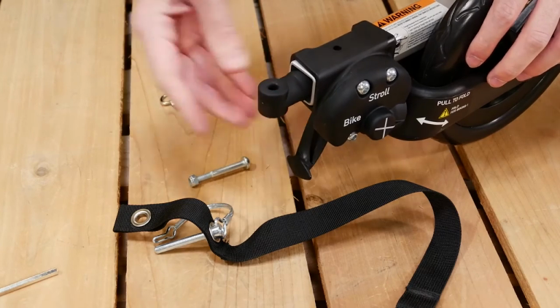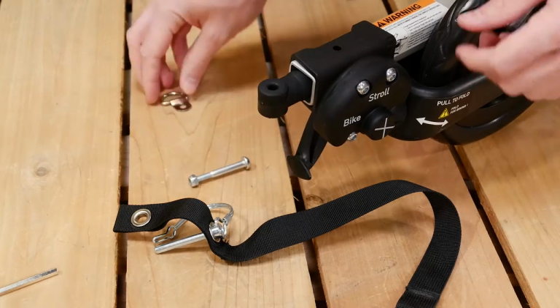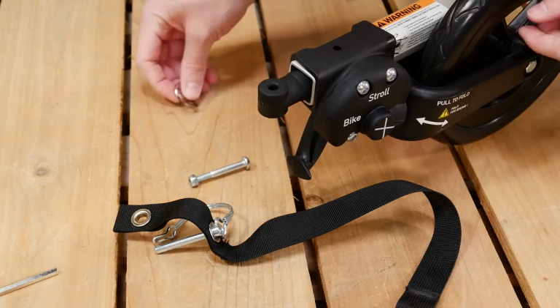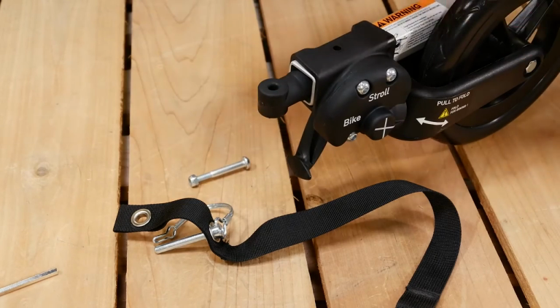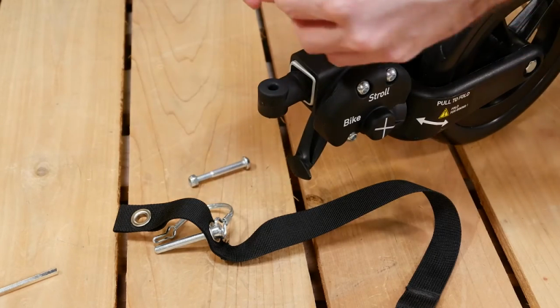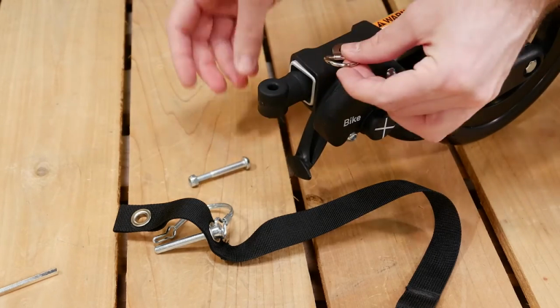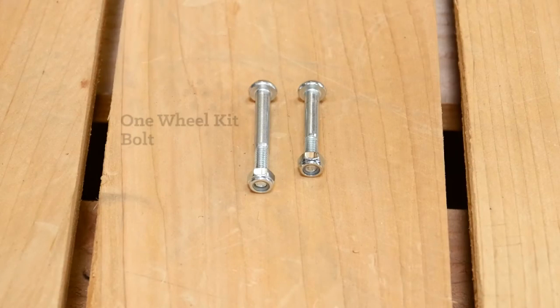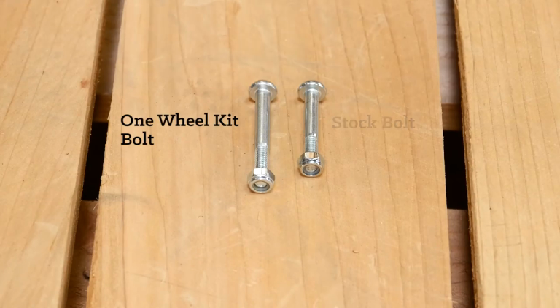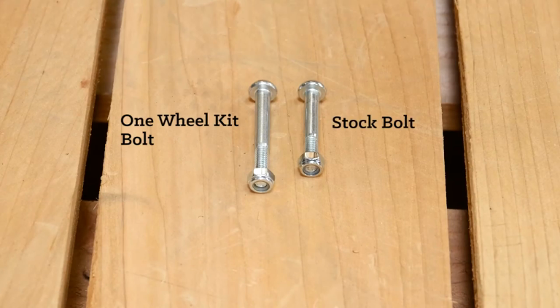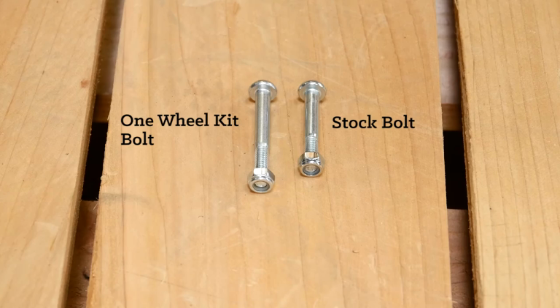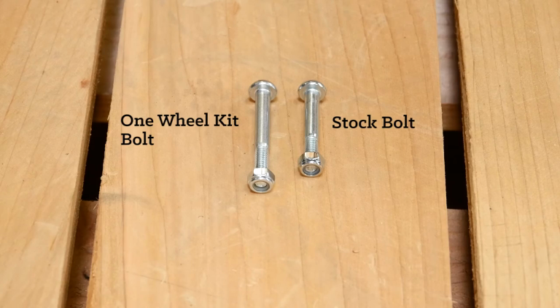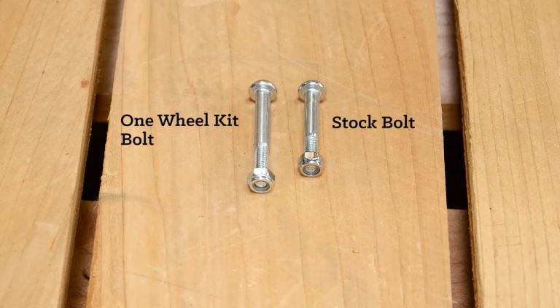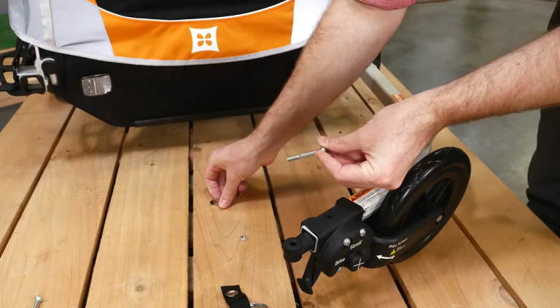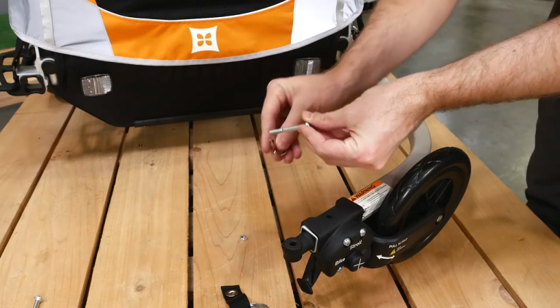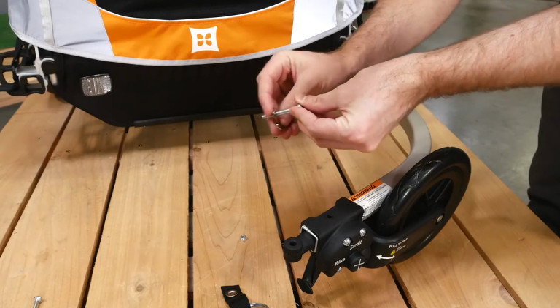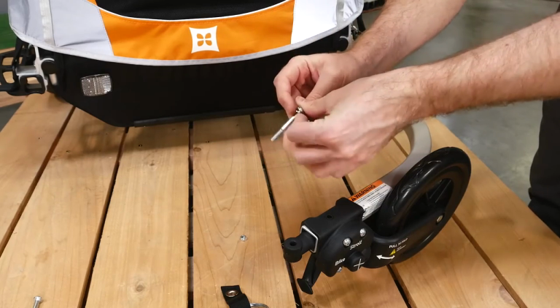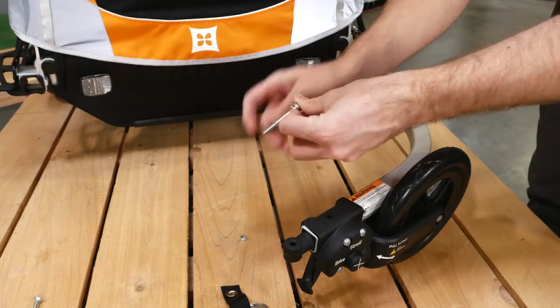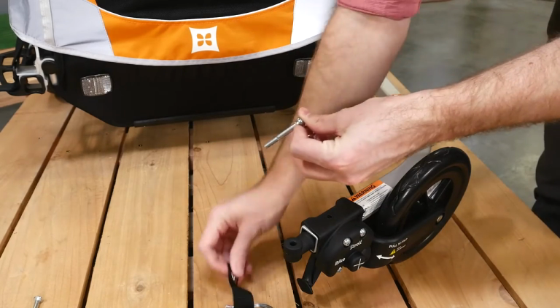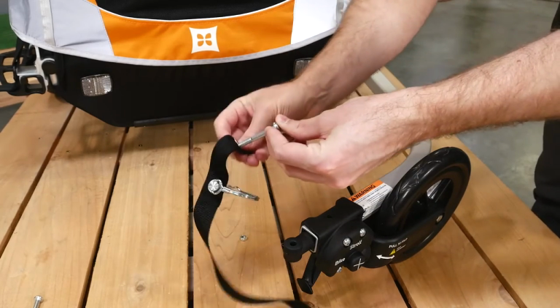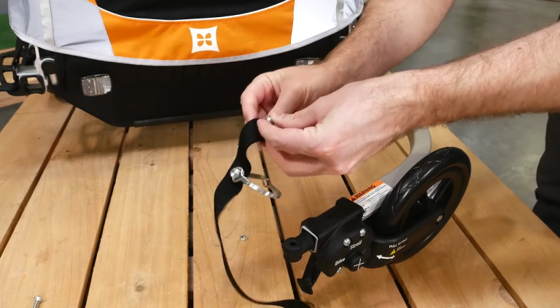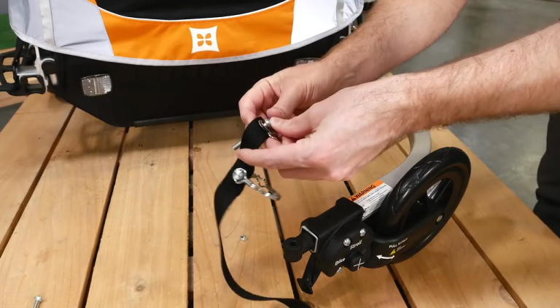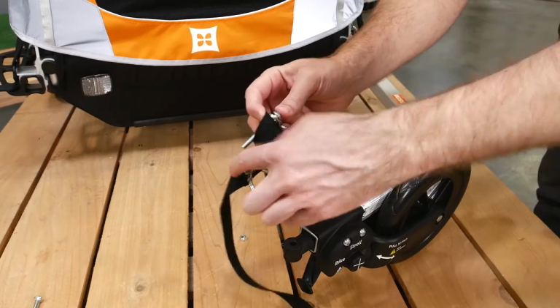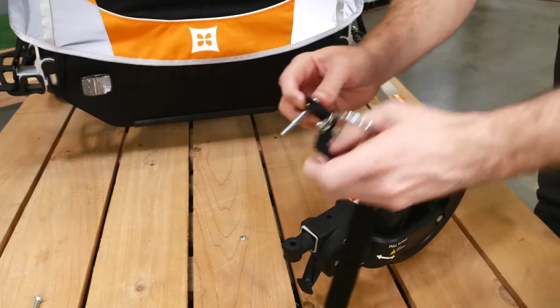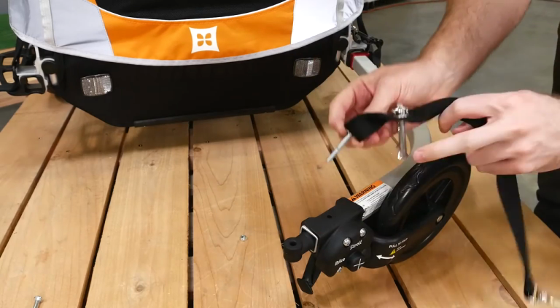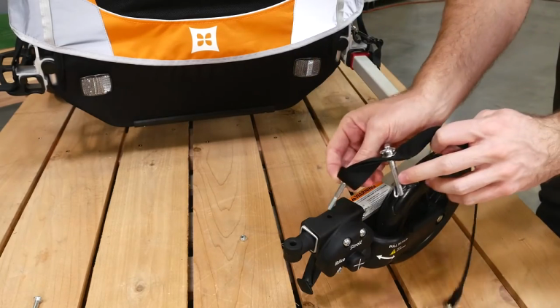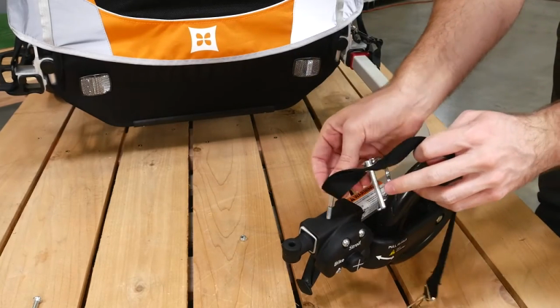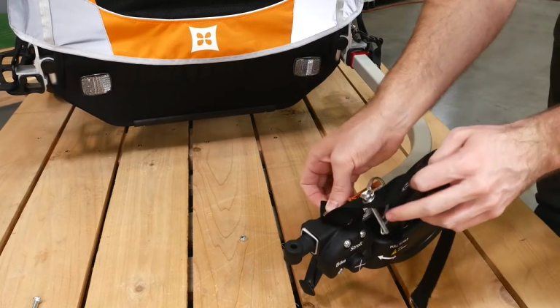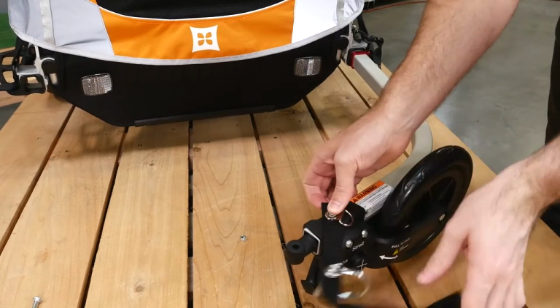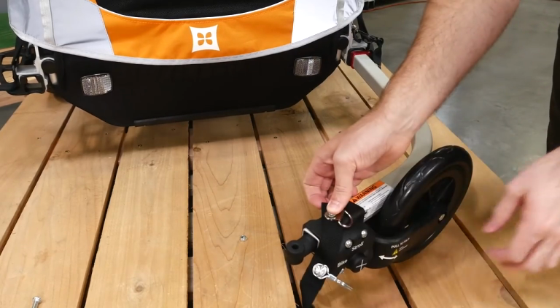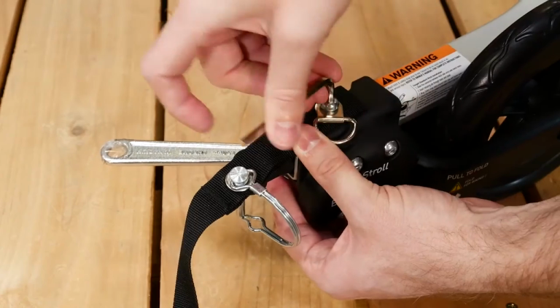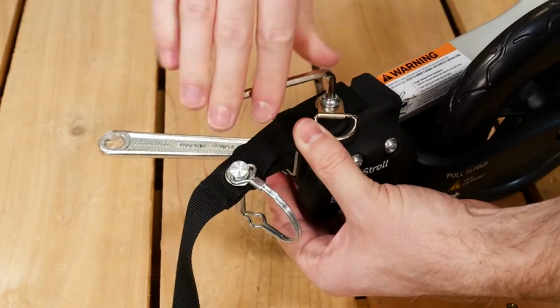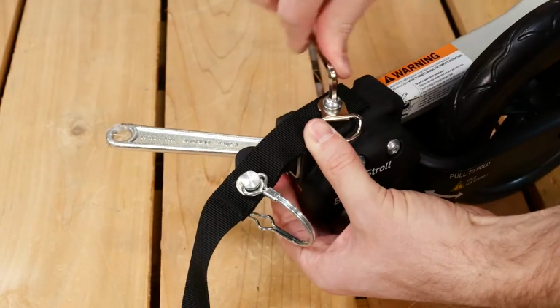The D-ring and safety strap need to be reinstalled. Make sure to use the bolt that comes included with the stroller kit. Put the D-ring on first, then the safety strap. Next, push the bolt through the hole. Now, tighten the bolt.